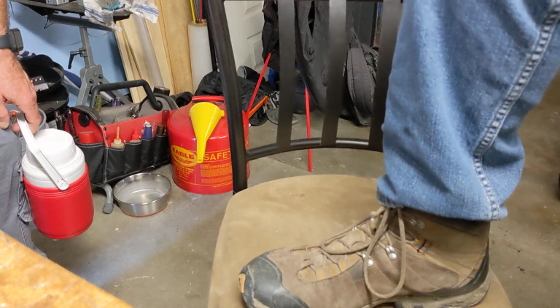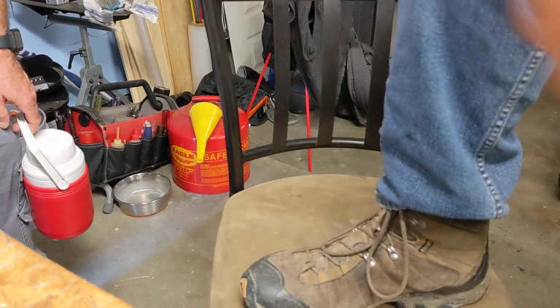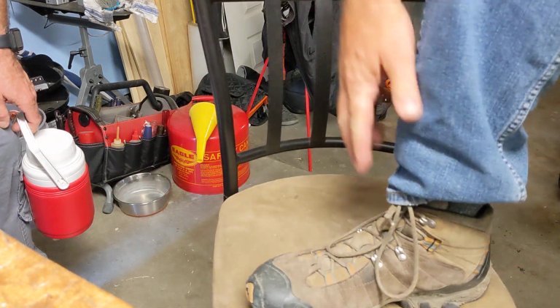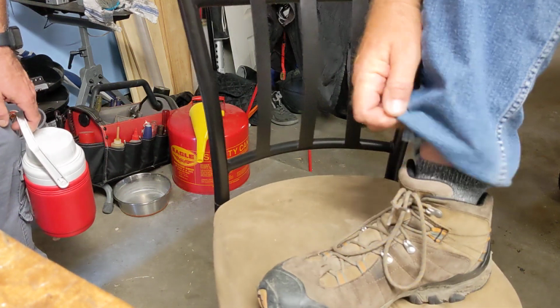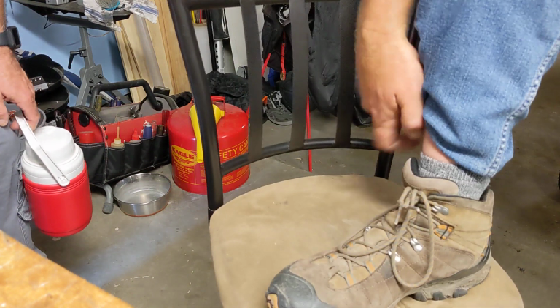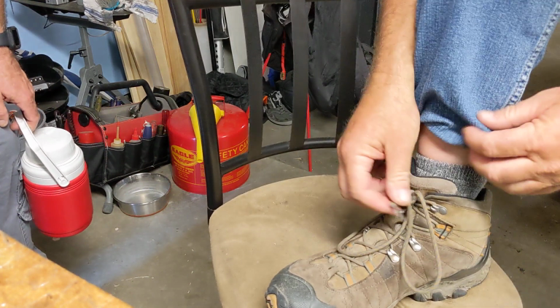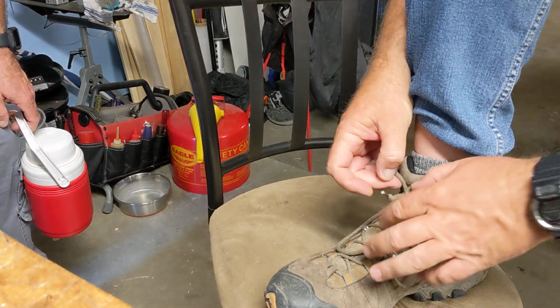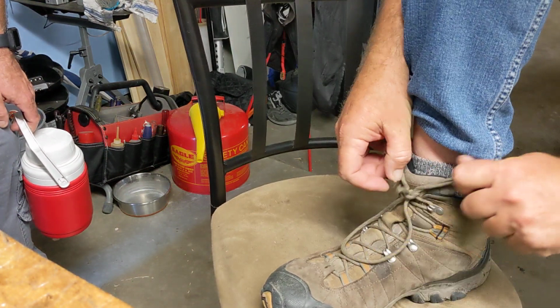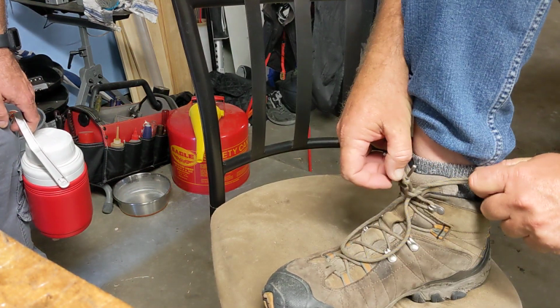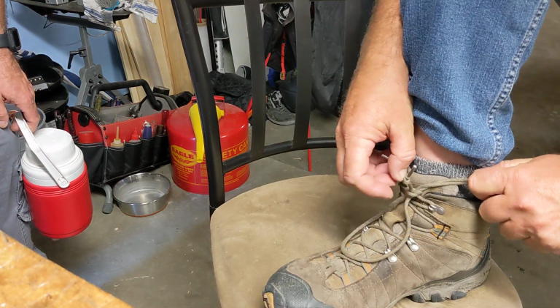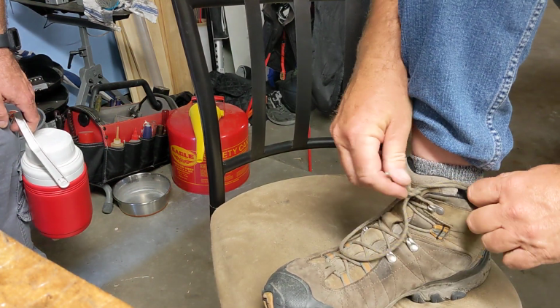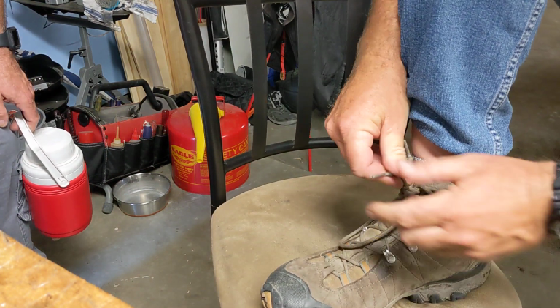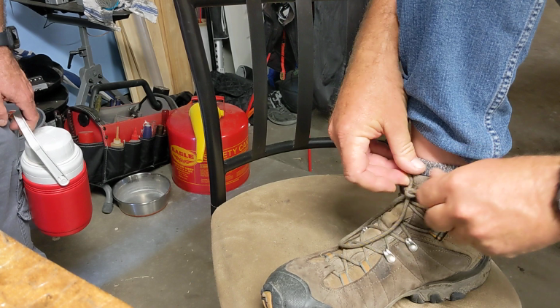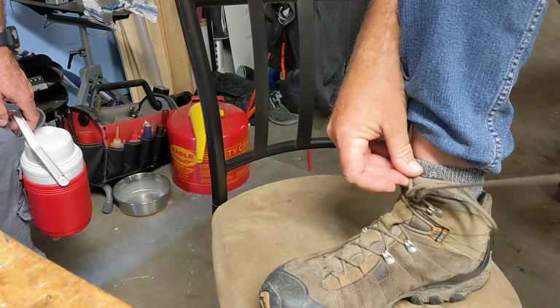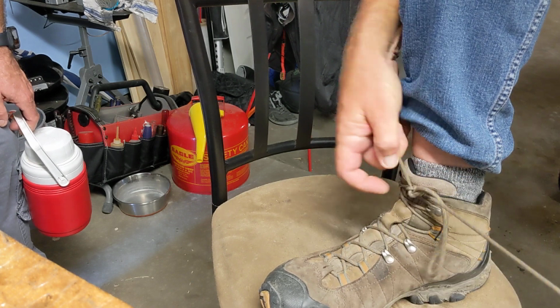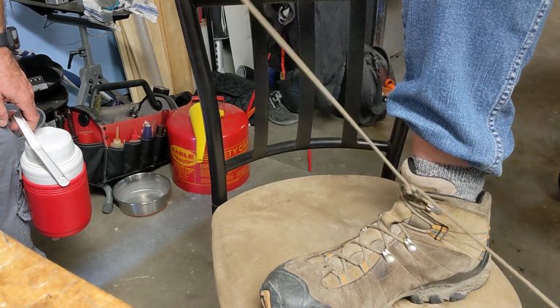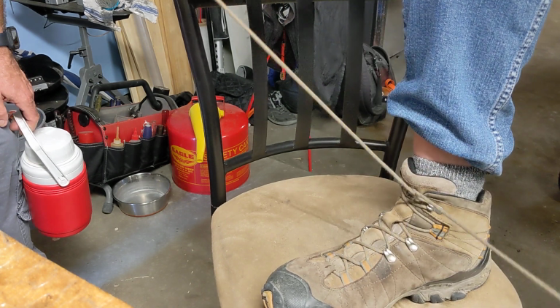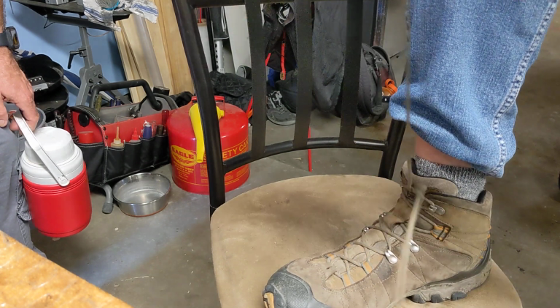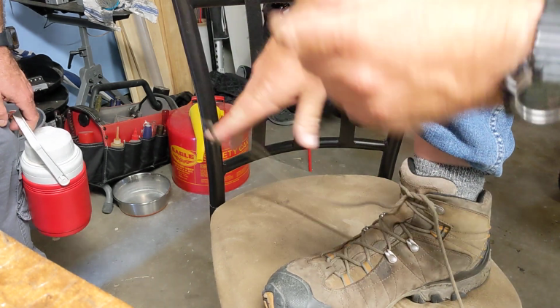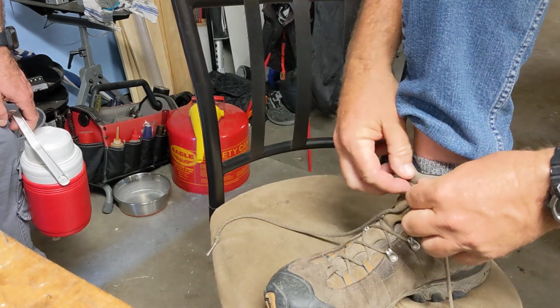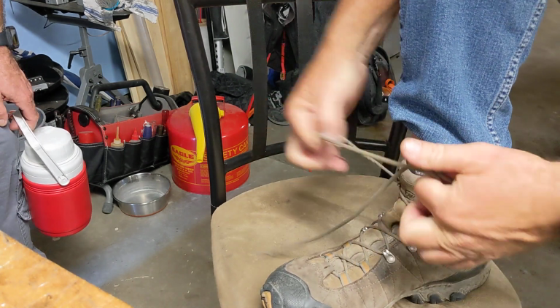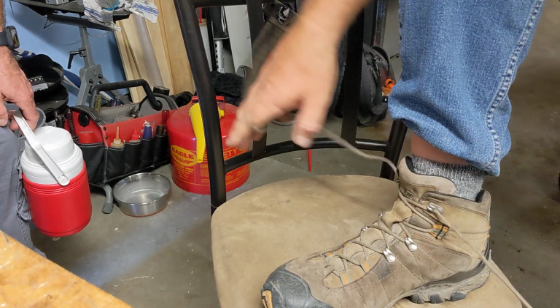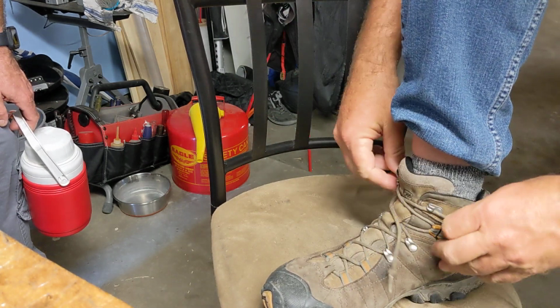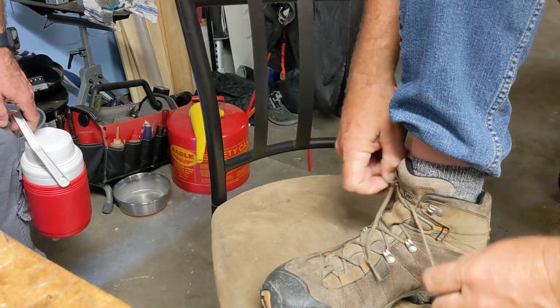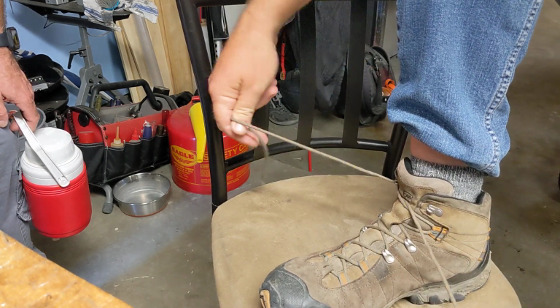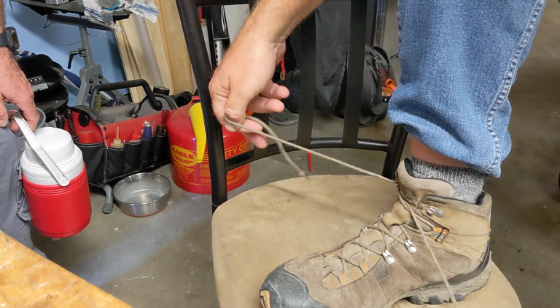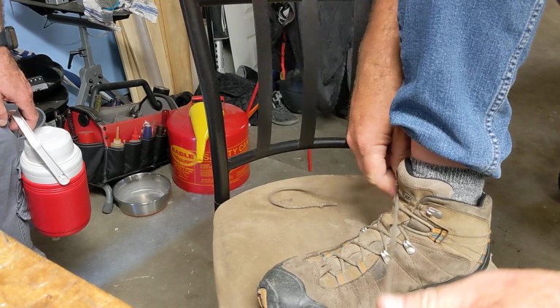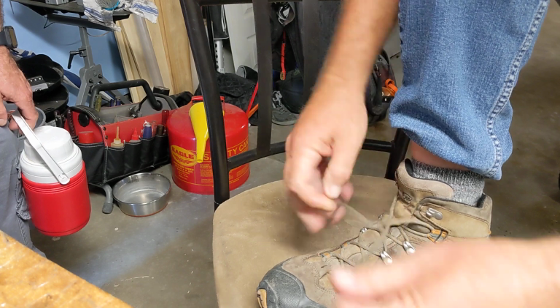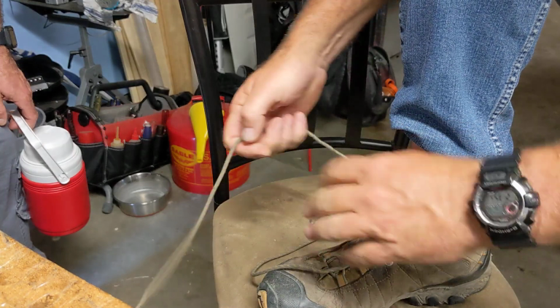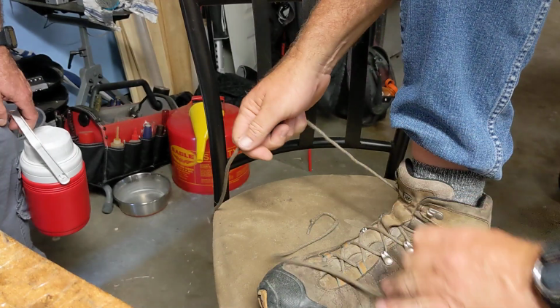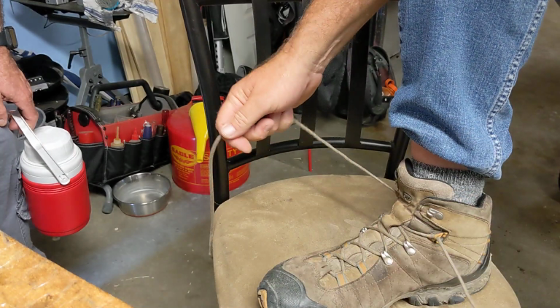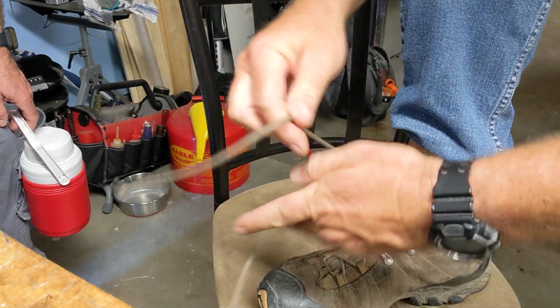All right, these are double knotted, right? Double knots are a pain in the ass to take out. Not this one. Pretty easy to do.